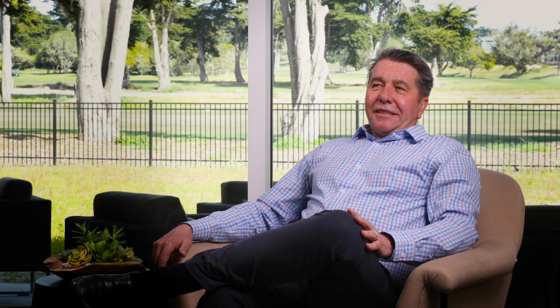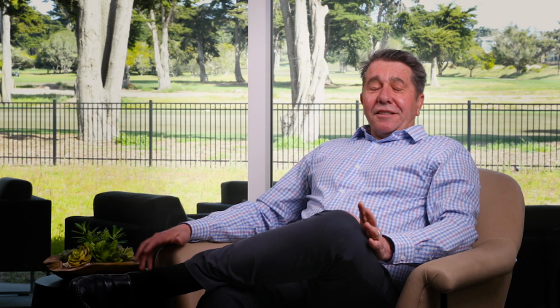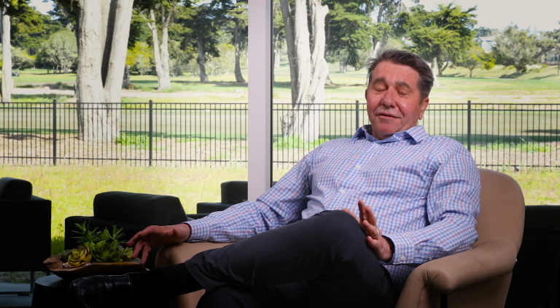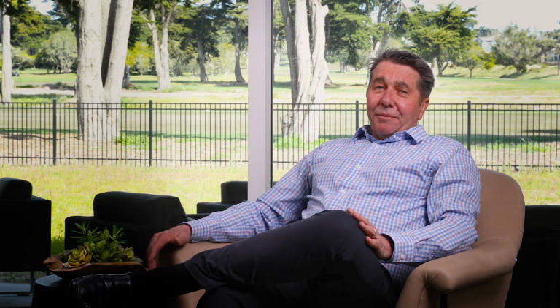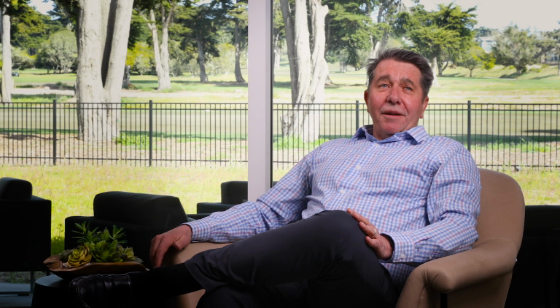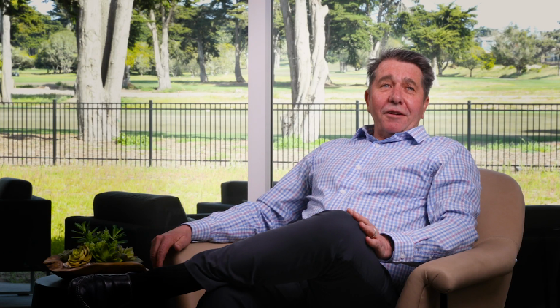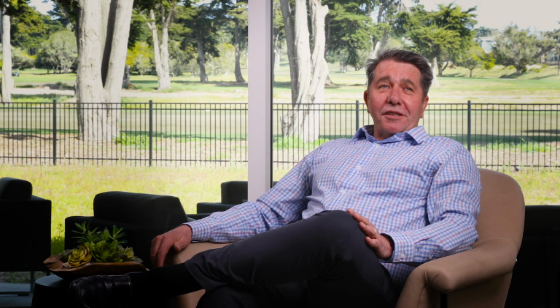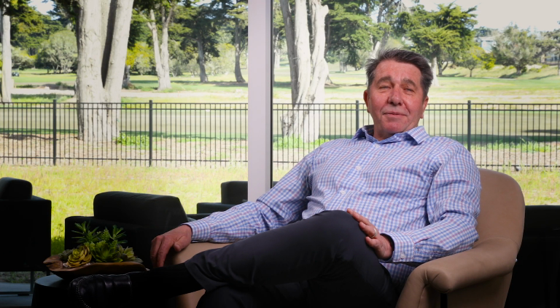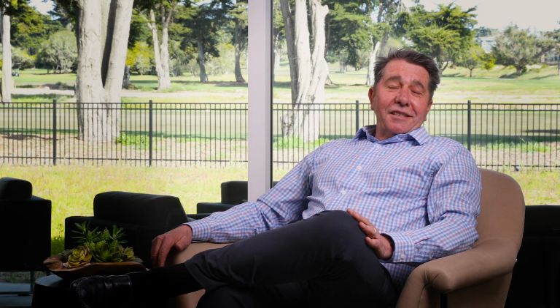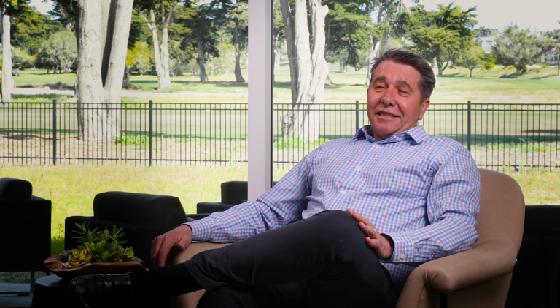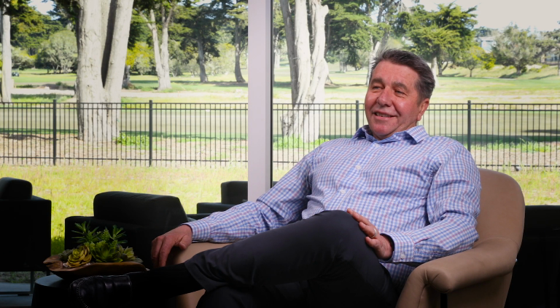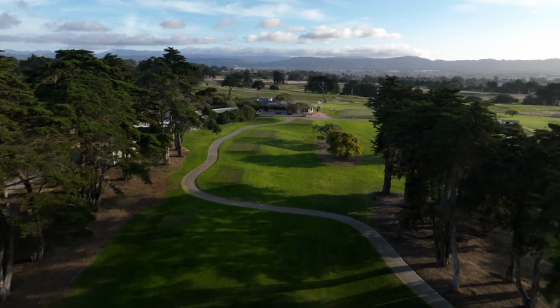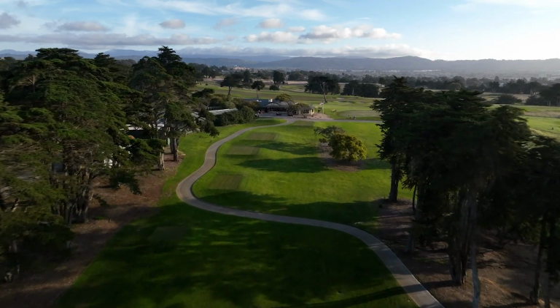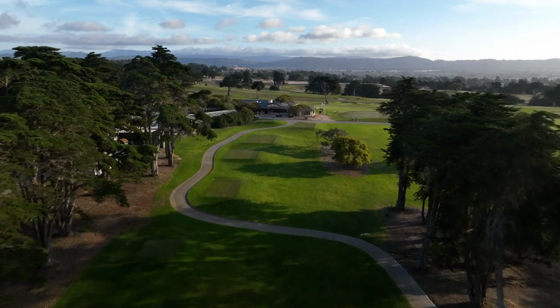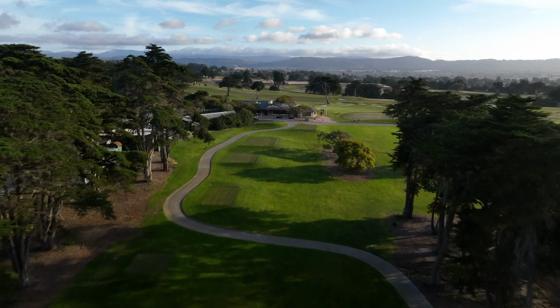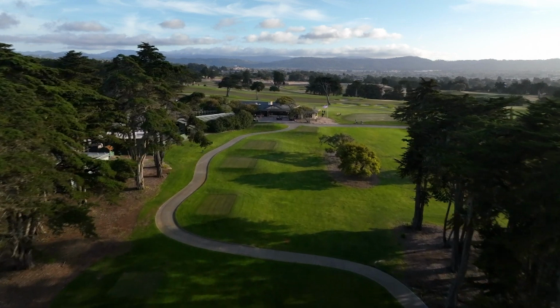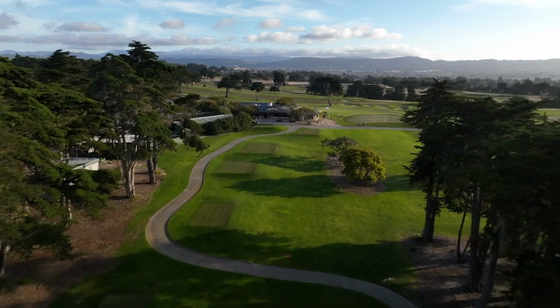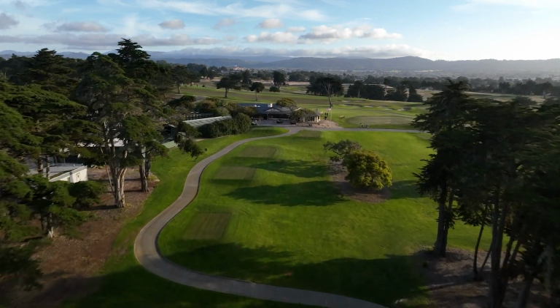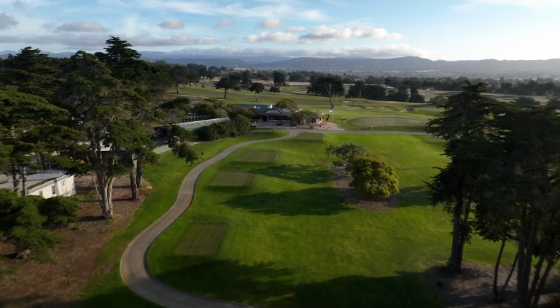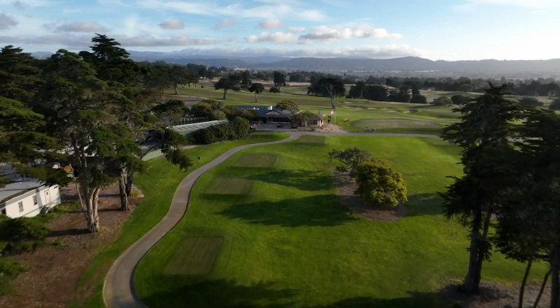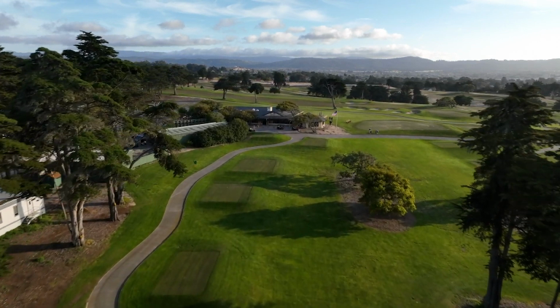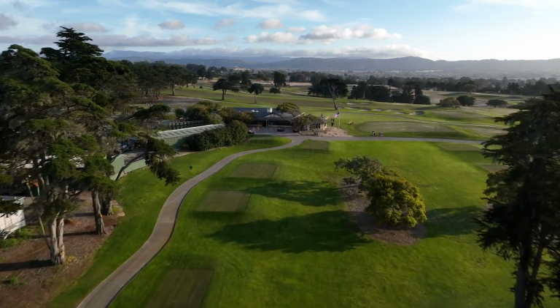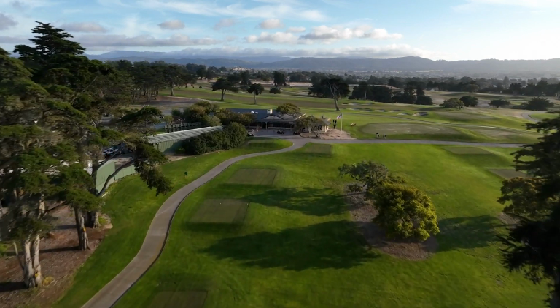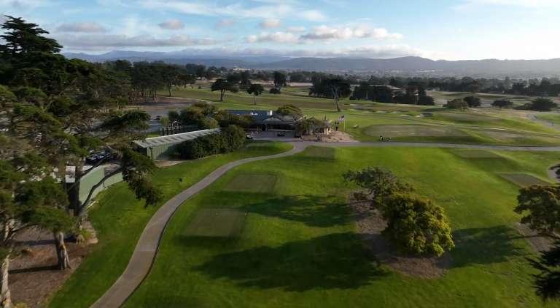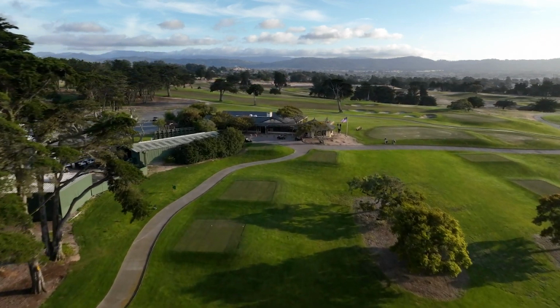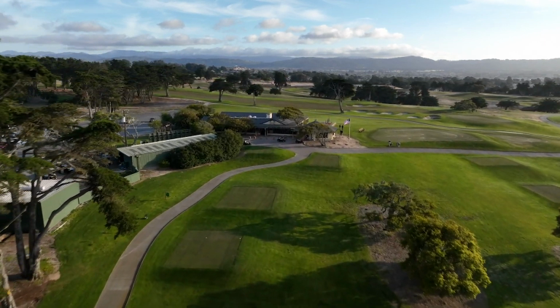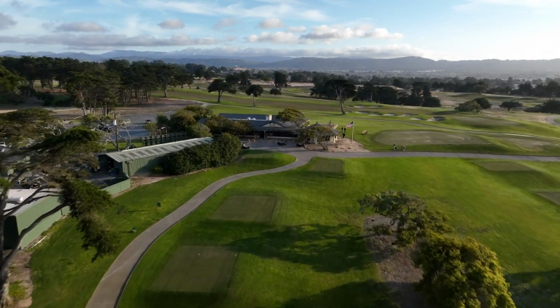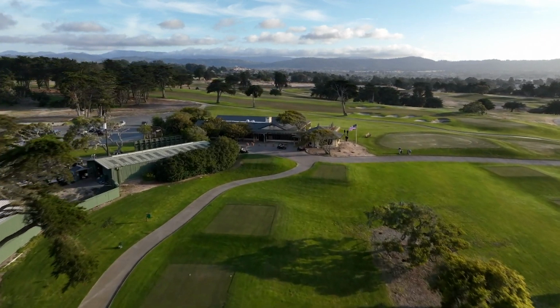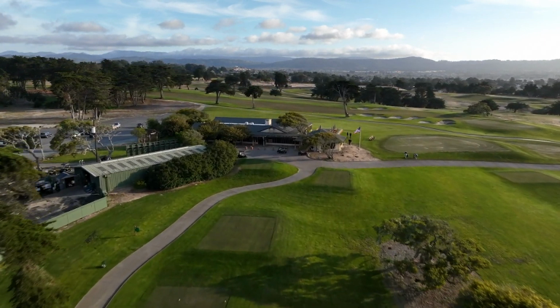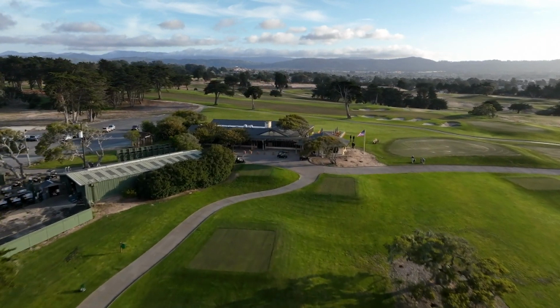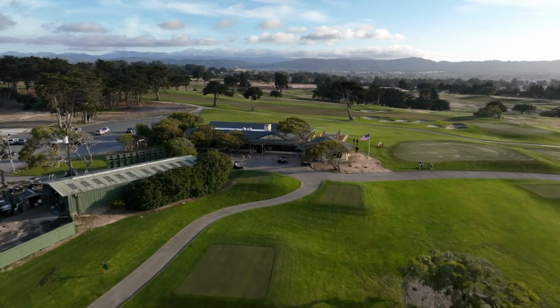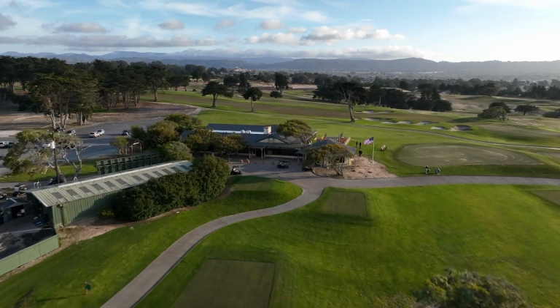Bayonet and Black Horse are fantastic golf courses. I find each of them challenging in different ways. This has obviously become my favorite course because it's my home course now, and the variety they have with 36 holes of golf is unparalleled.